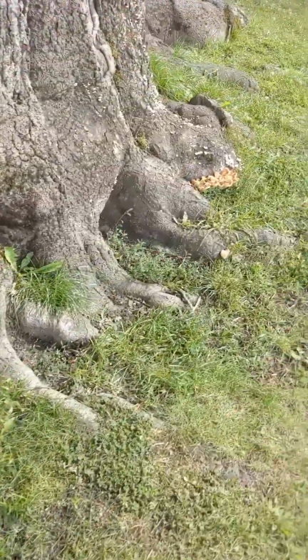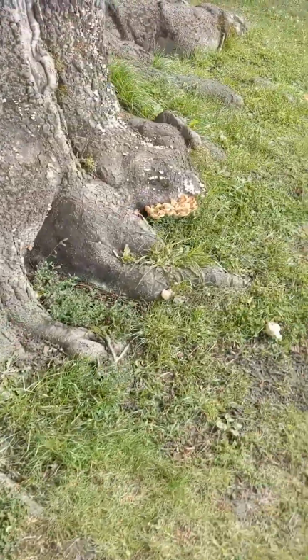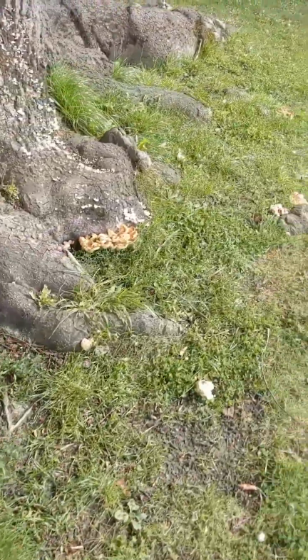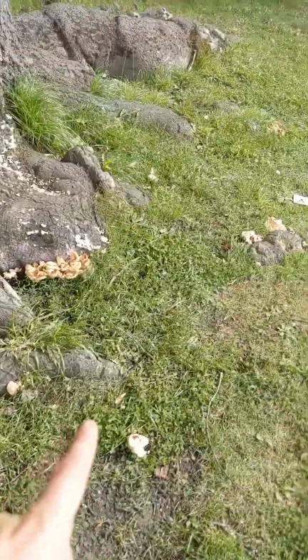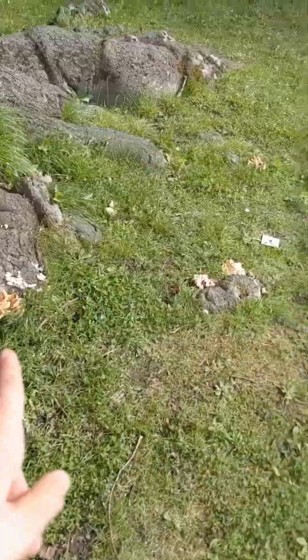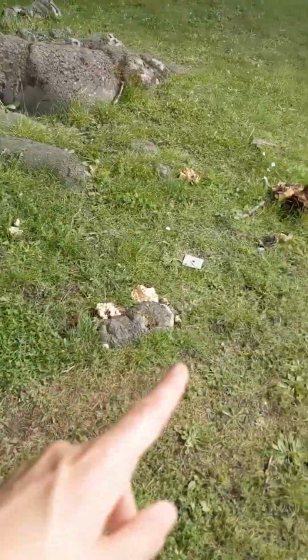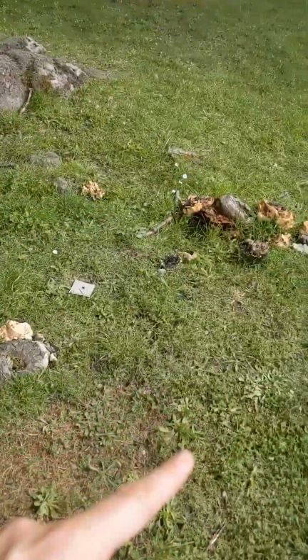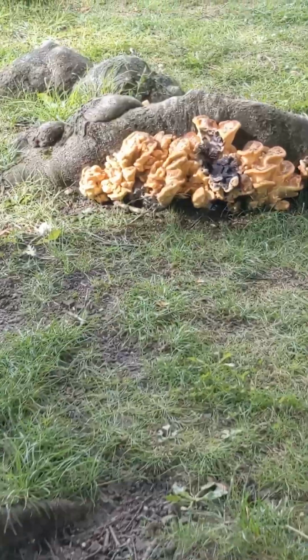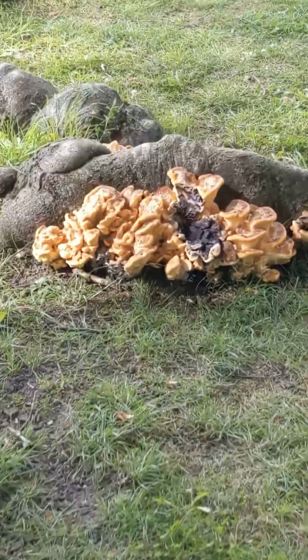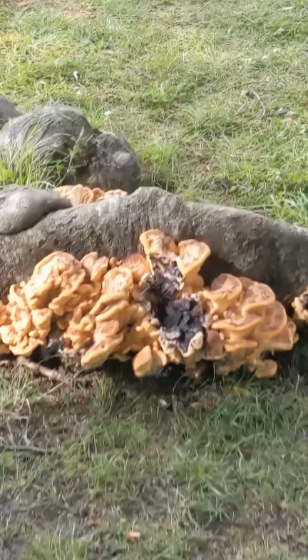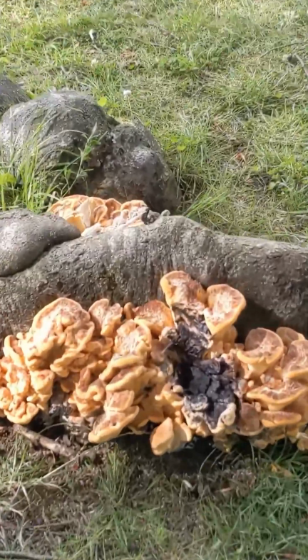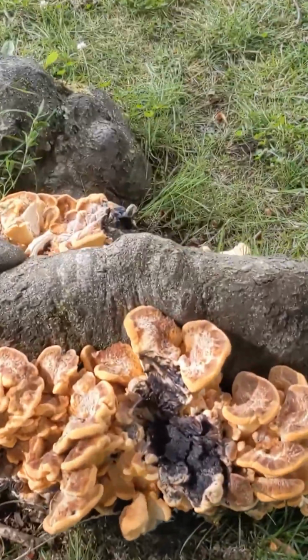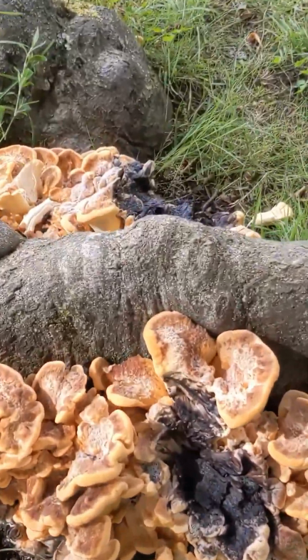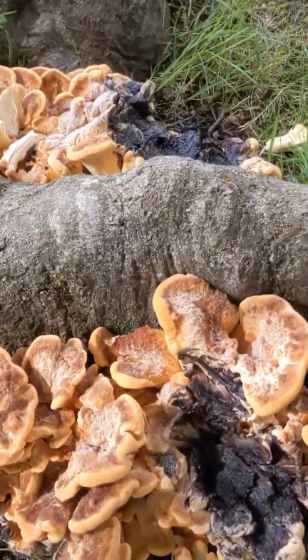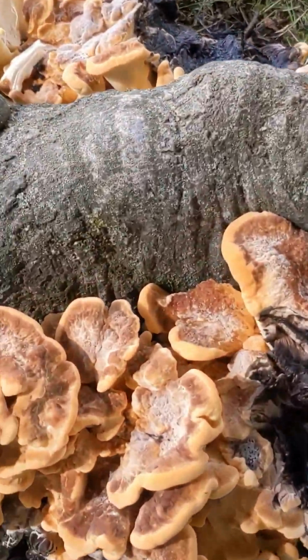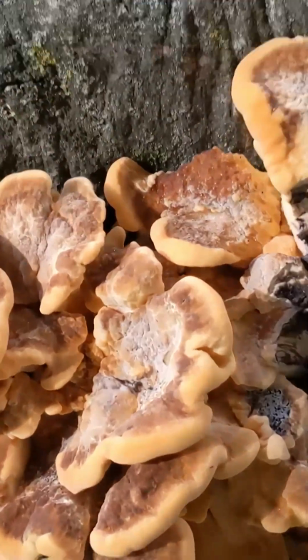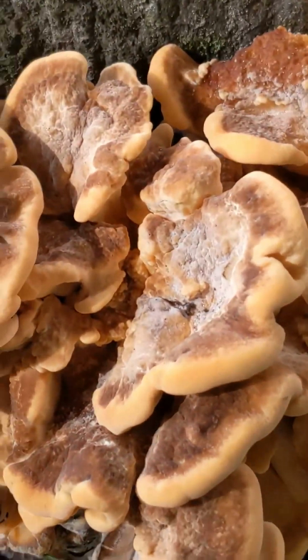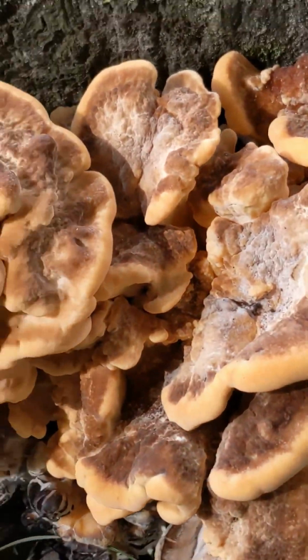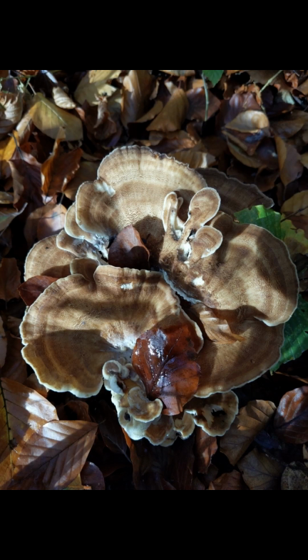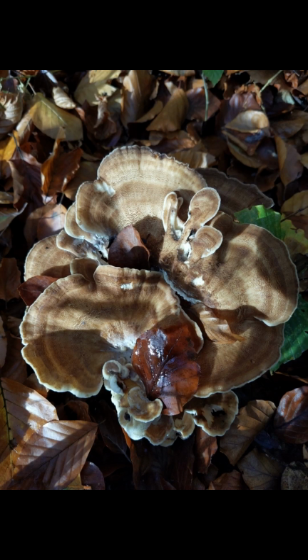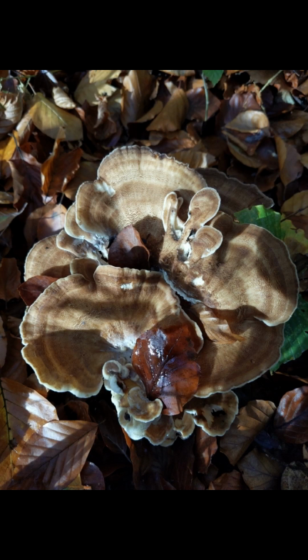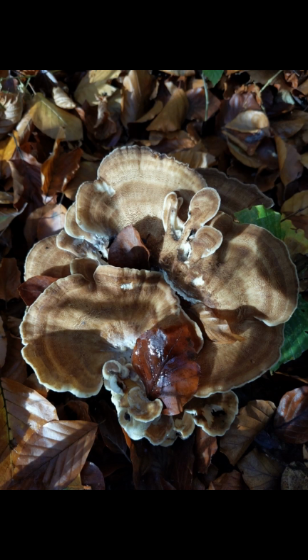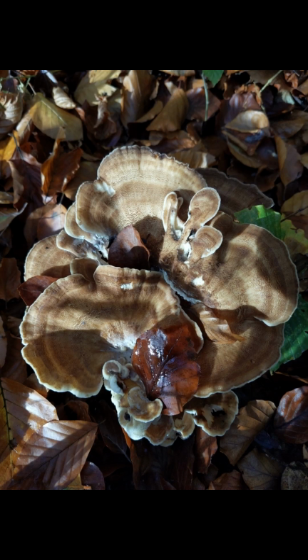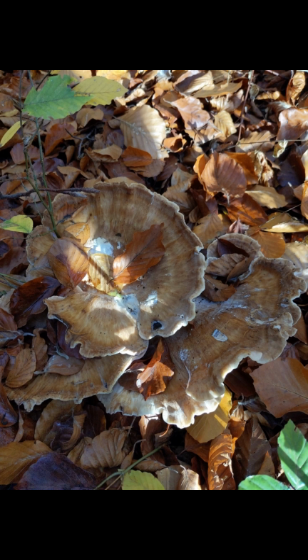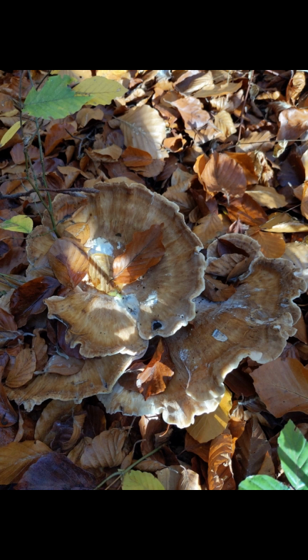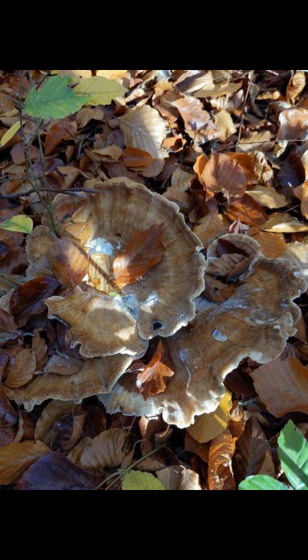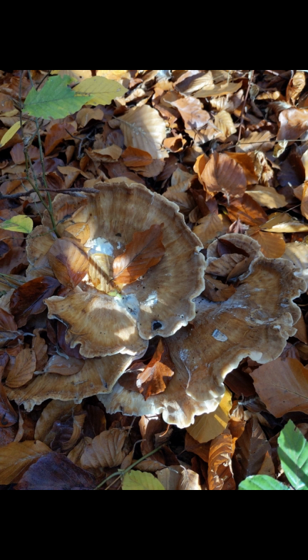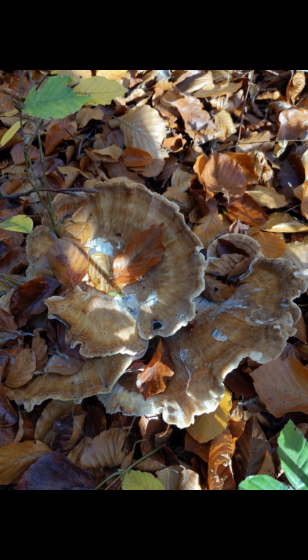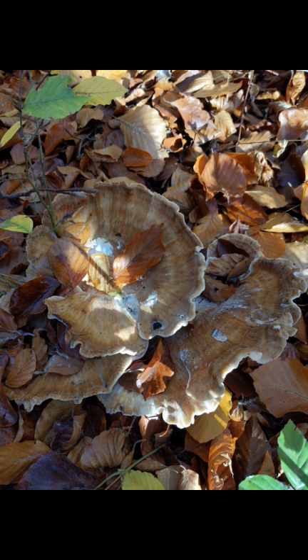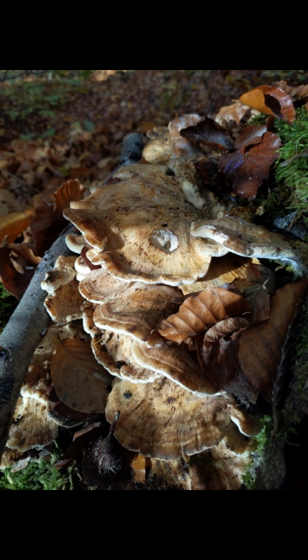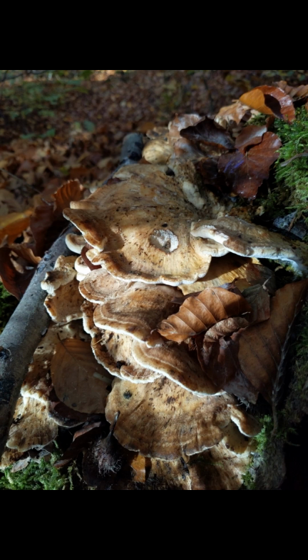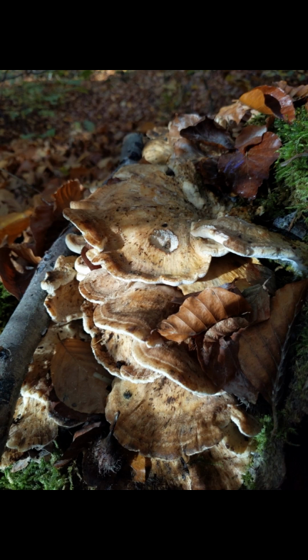Here I found a really young specimen, so you can see it's growing in these big clumps, but as it matures it will grow into these big shell-shaped layers which will grow in a big overlapping rosette.